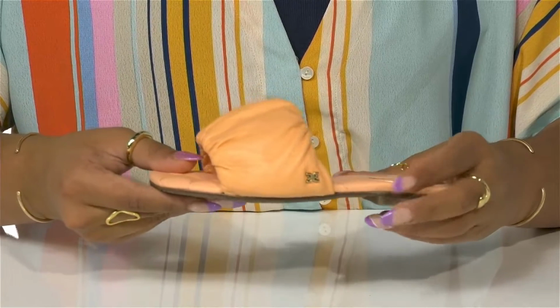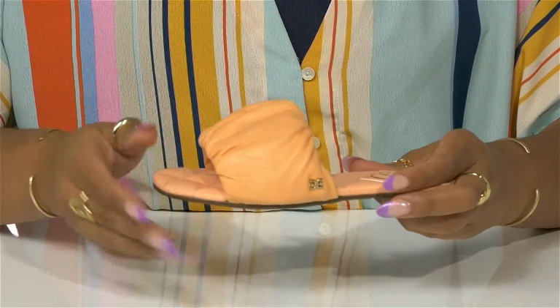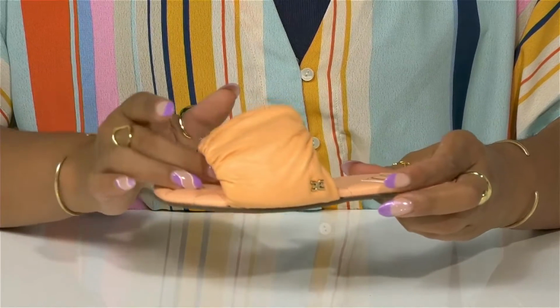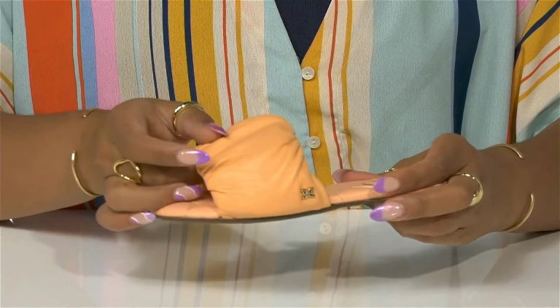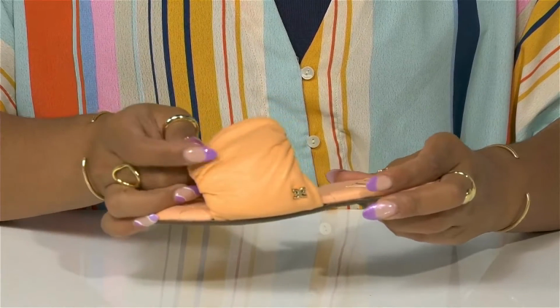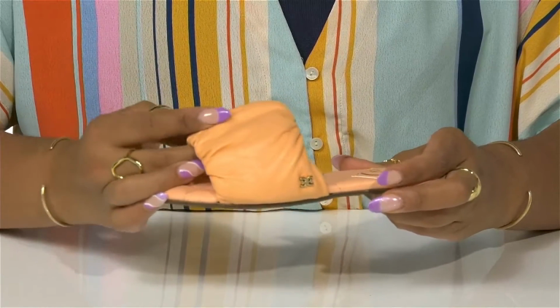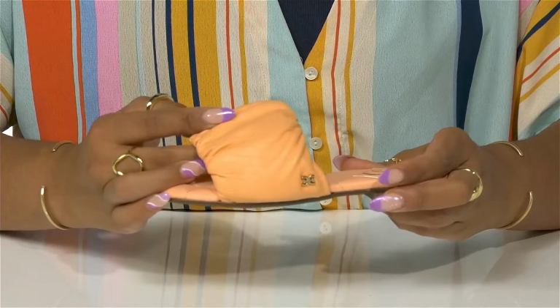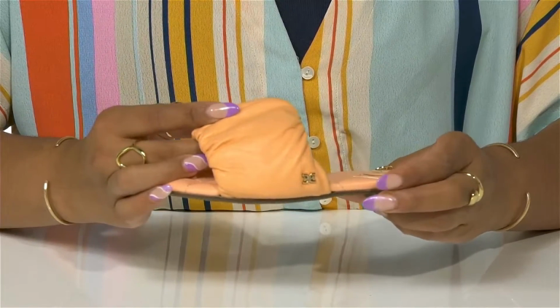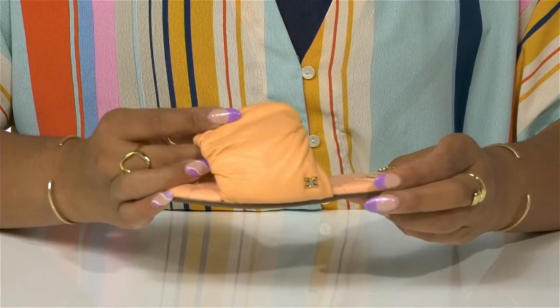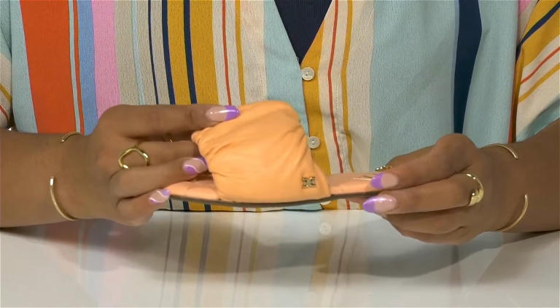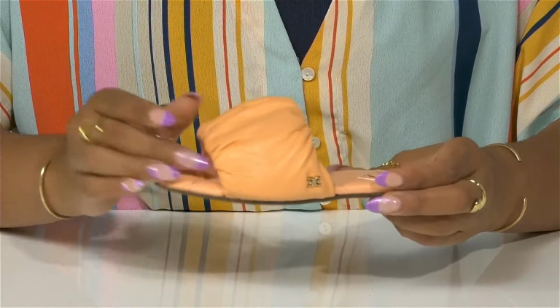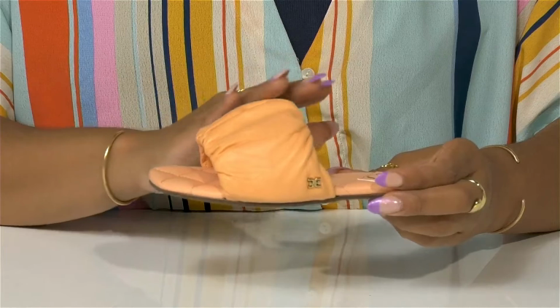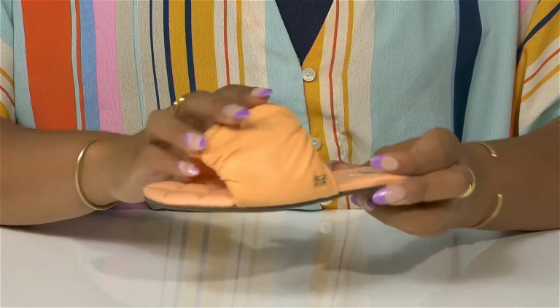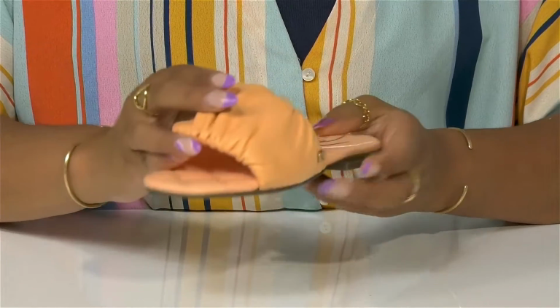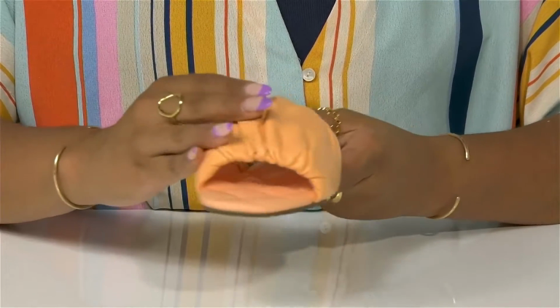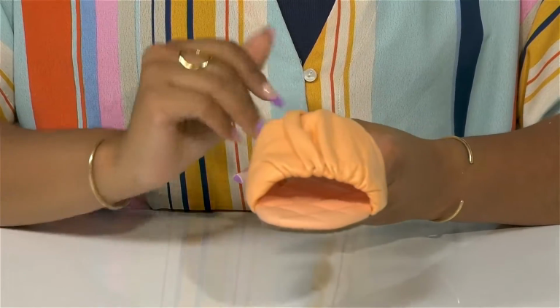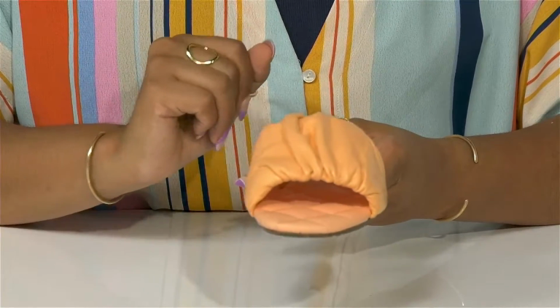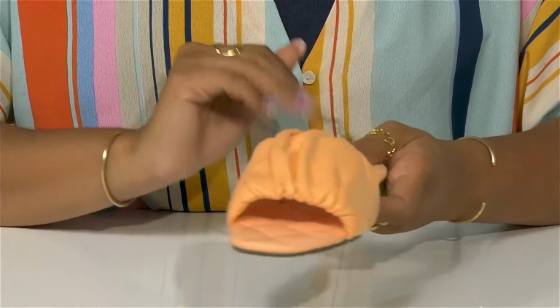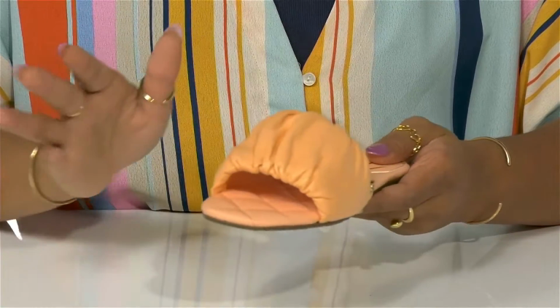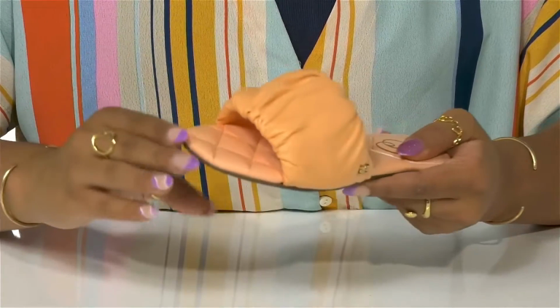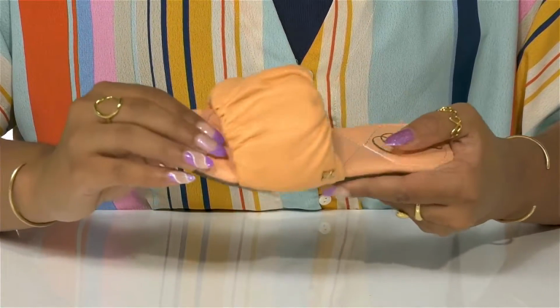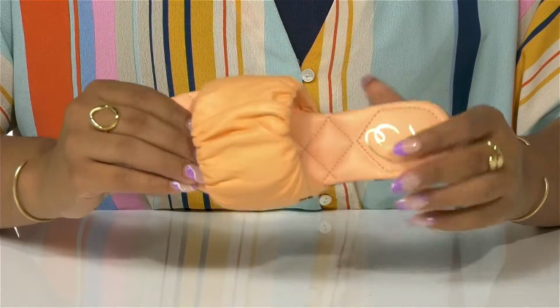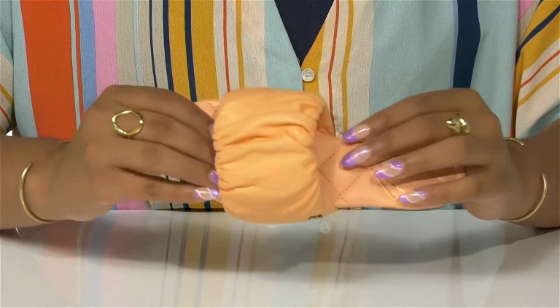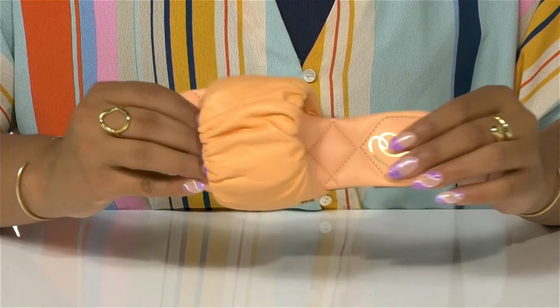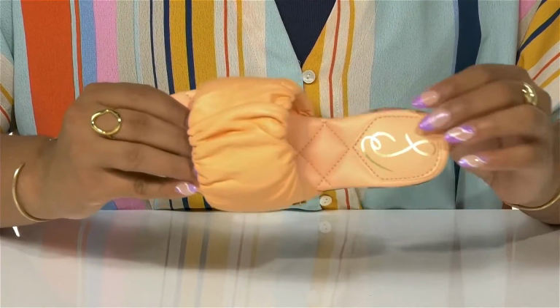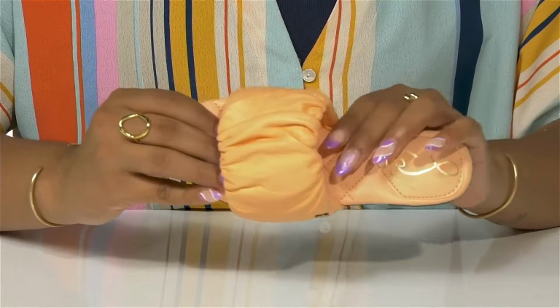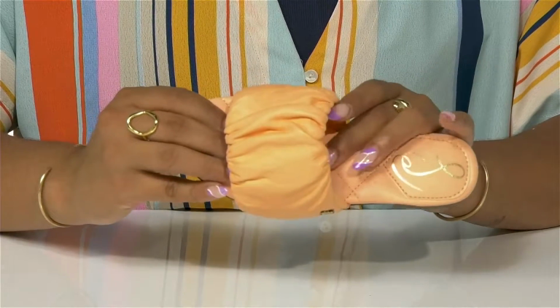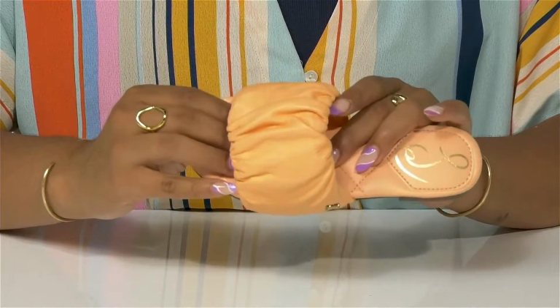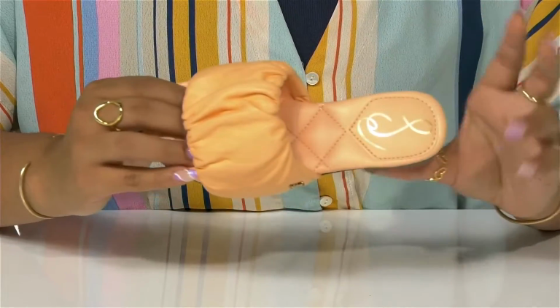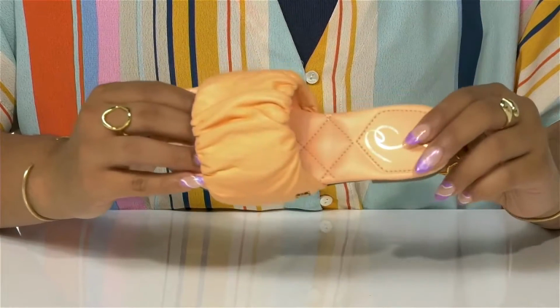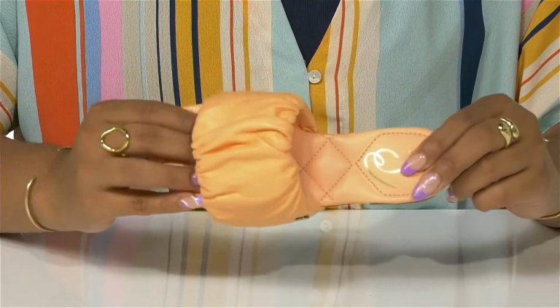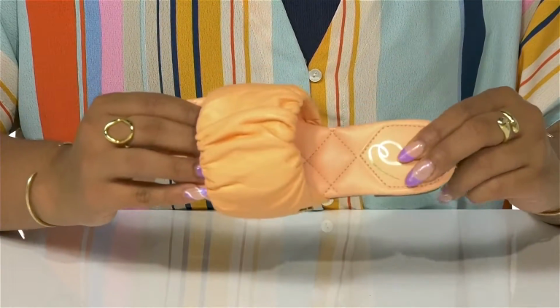A super soft strap will help secure them into place in this slip-on while adding some chic ruche detailing atop. You can't miss the plush quilted design of this soft footbed with extra cushion at the heel.